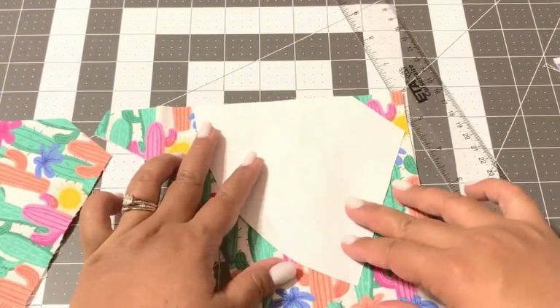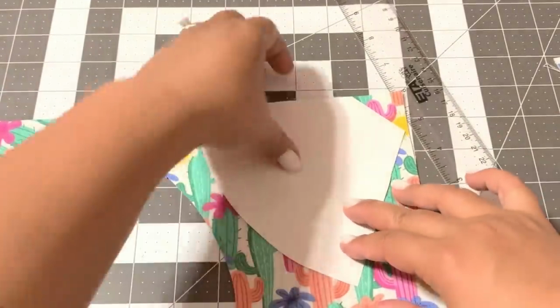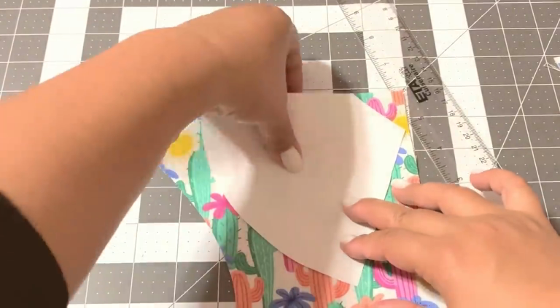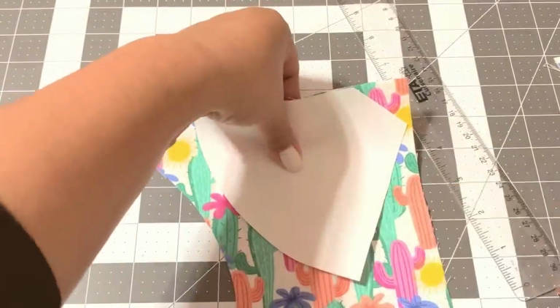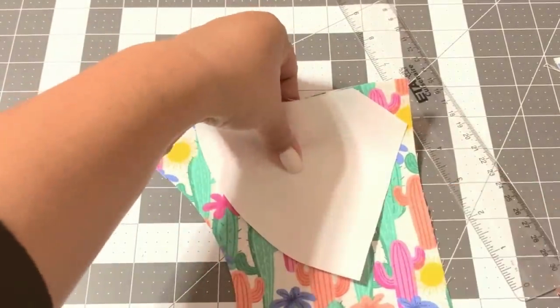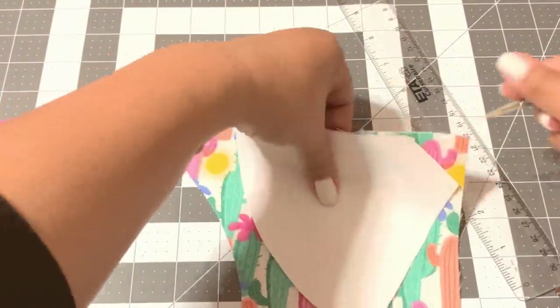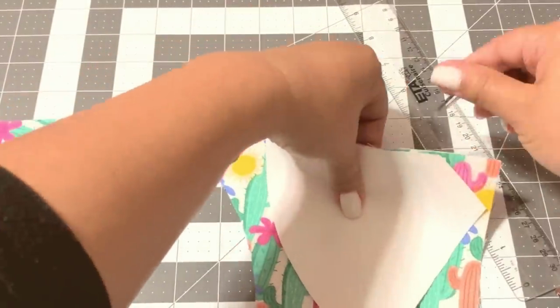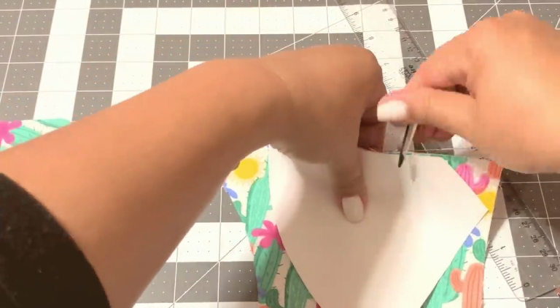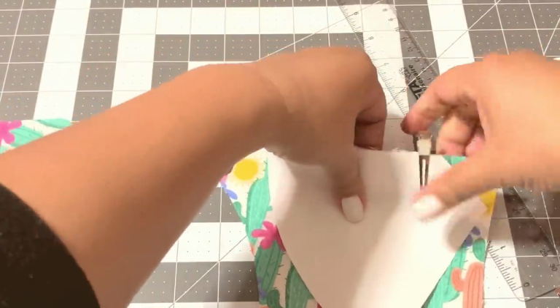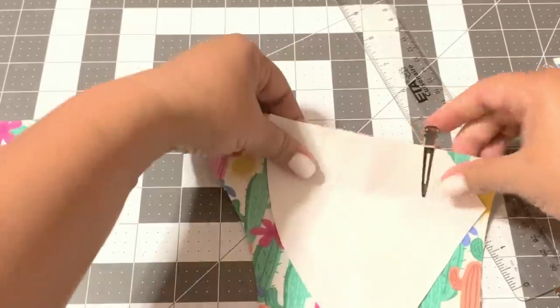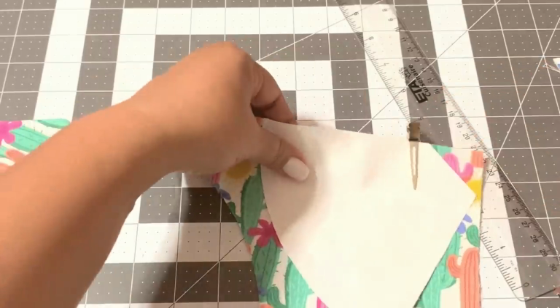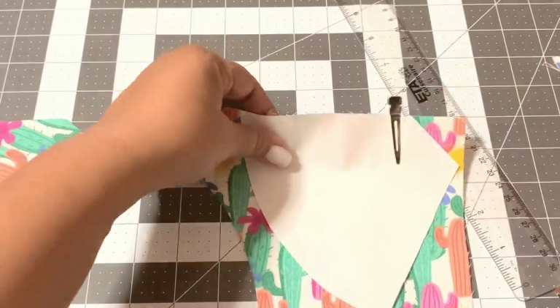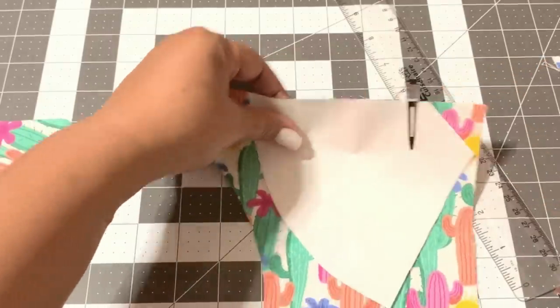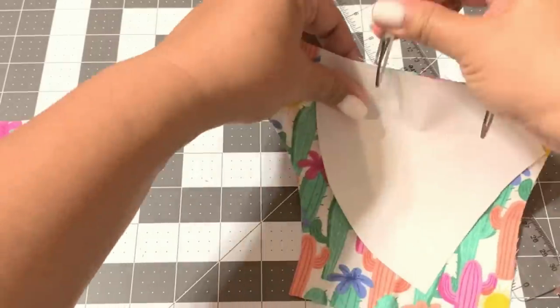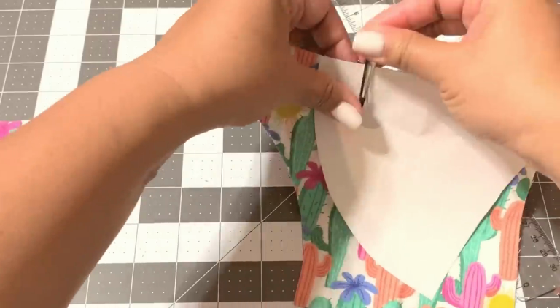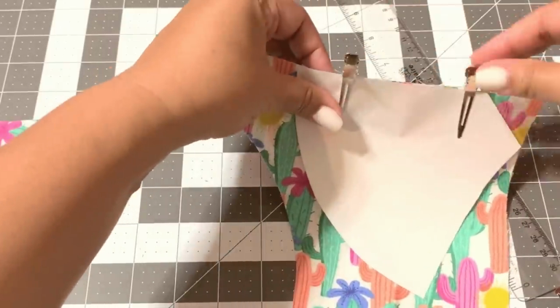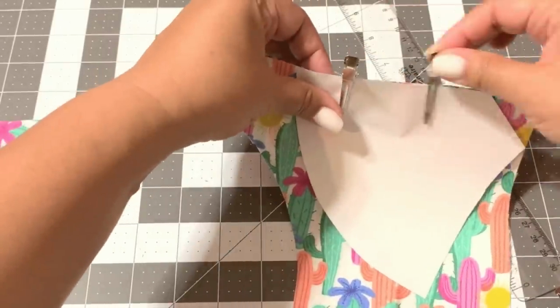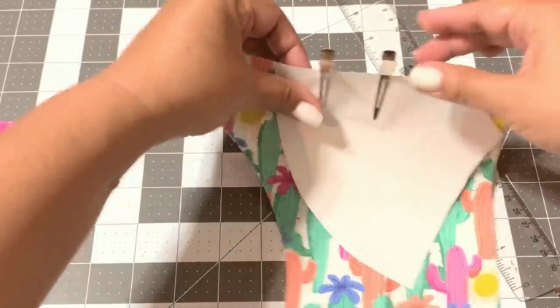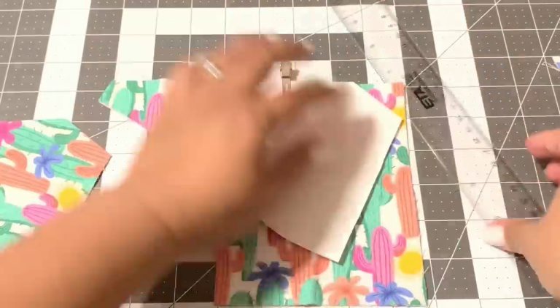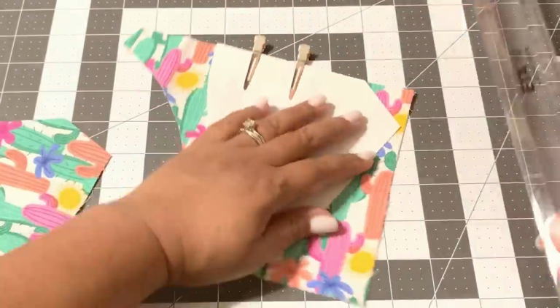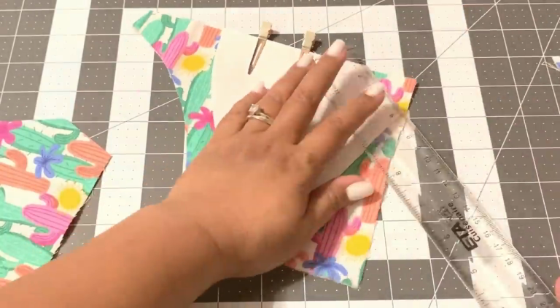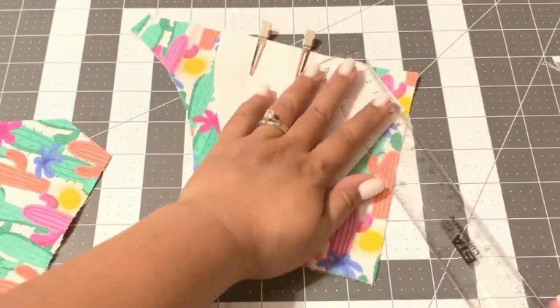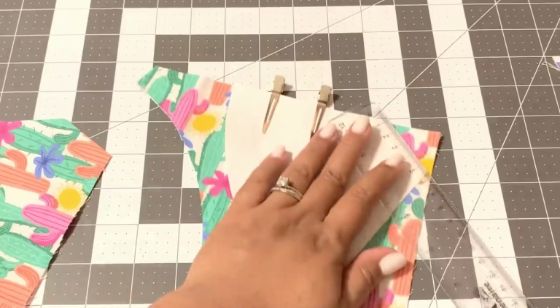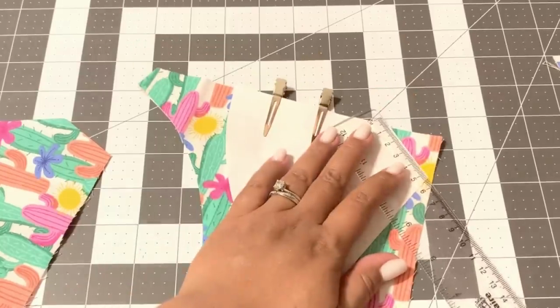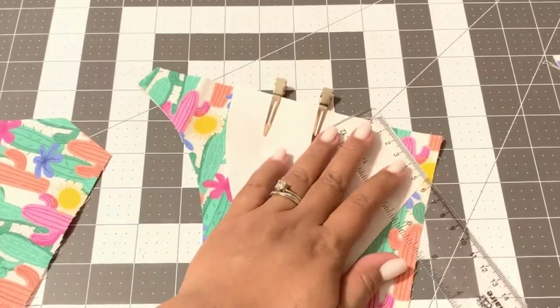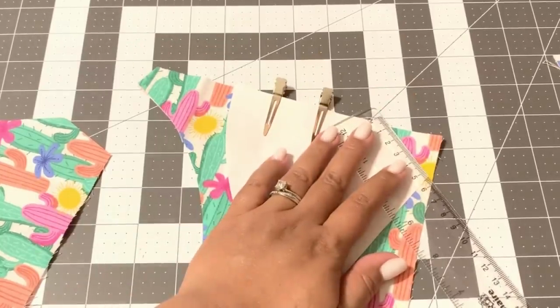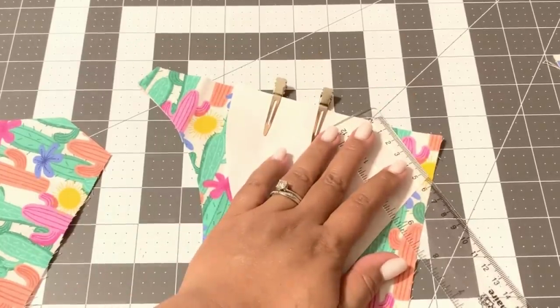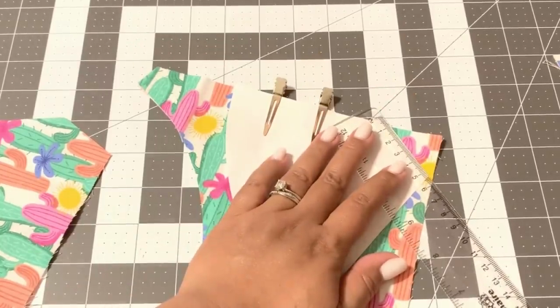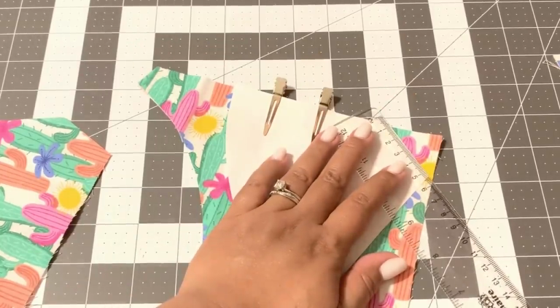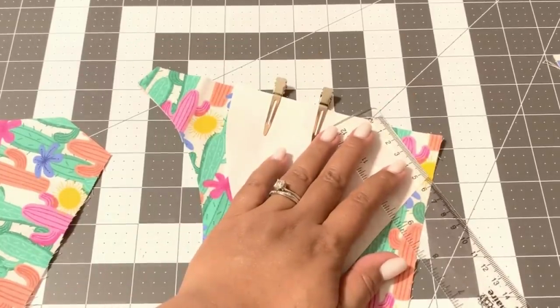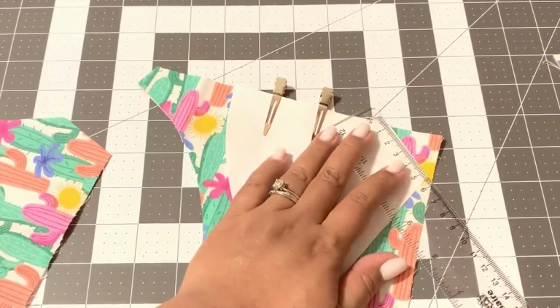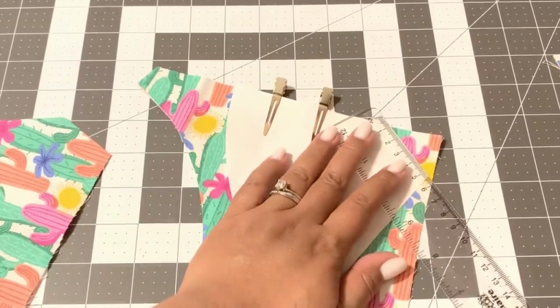Now I'm just cutting out my second set, and you should have a total of four pieces of fabric.